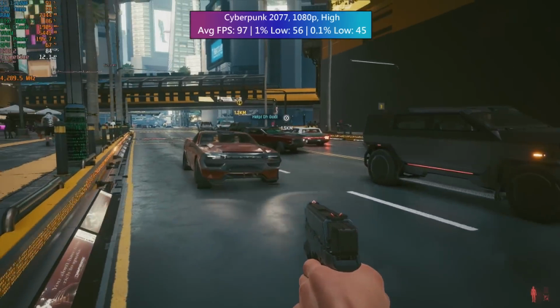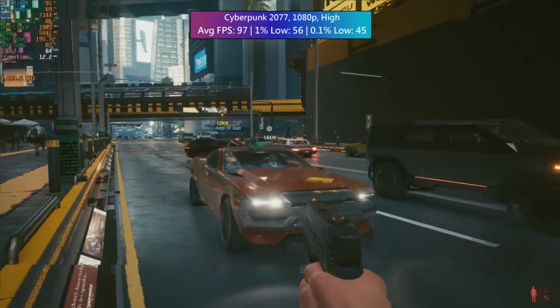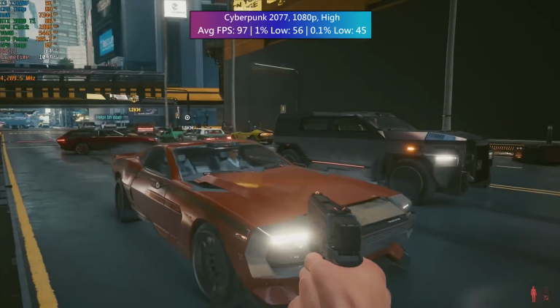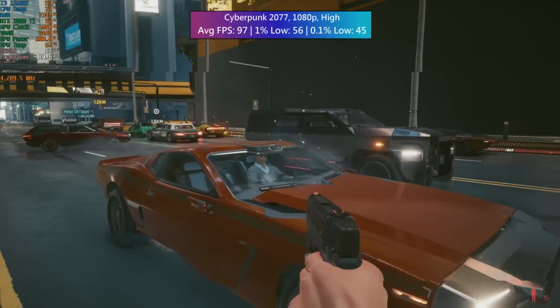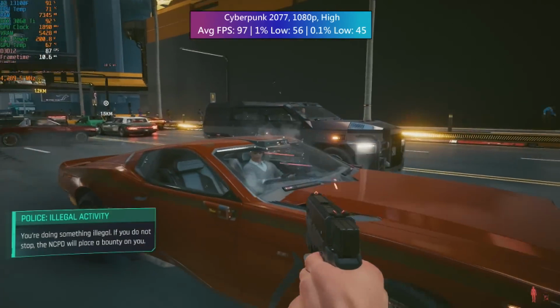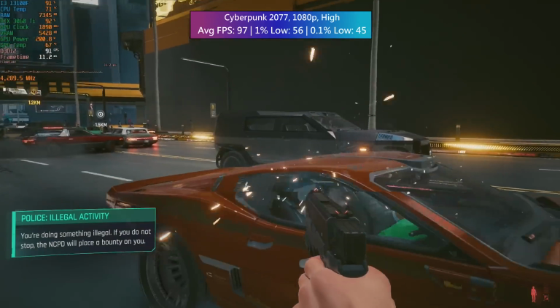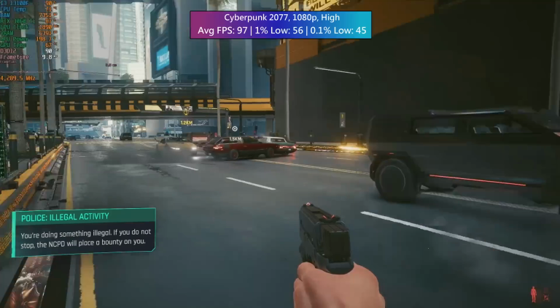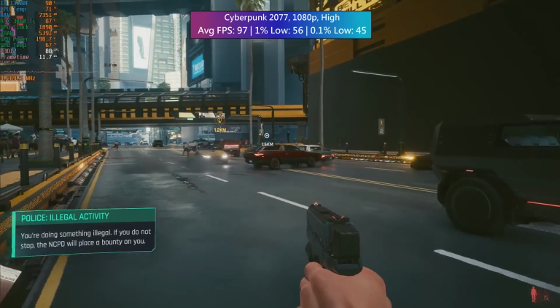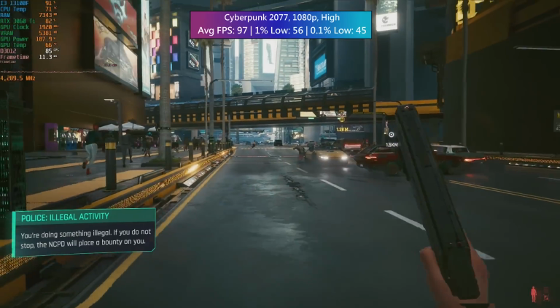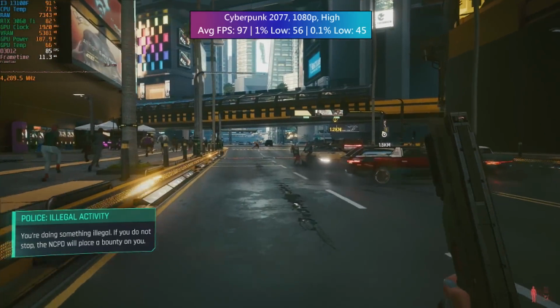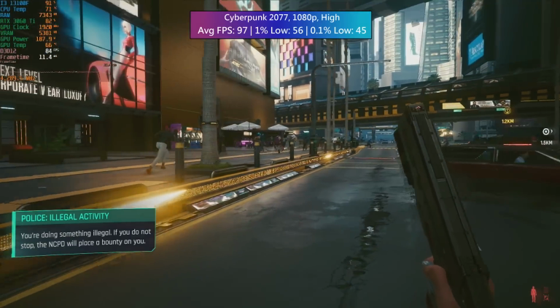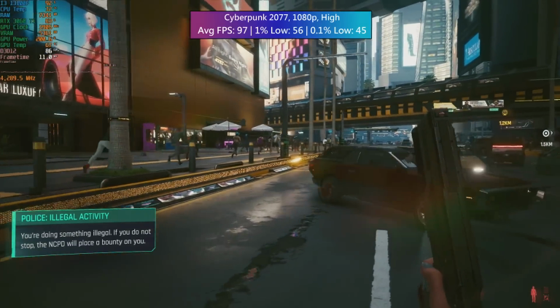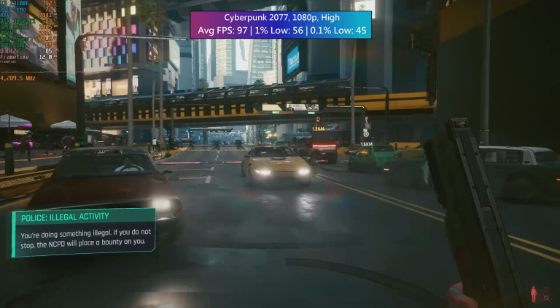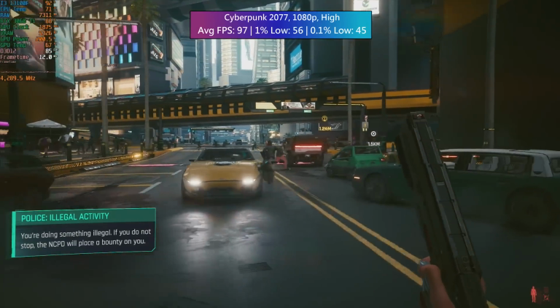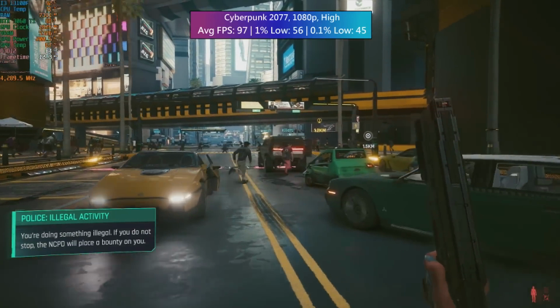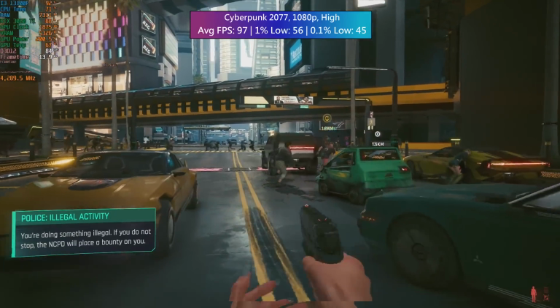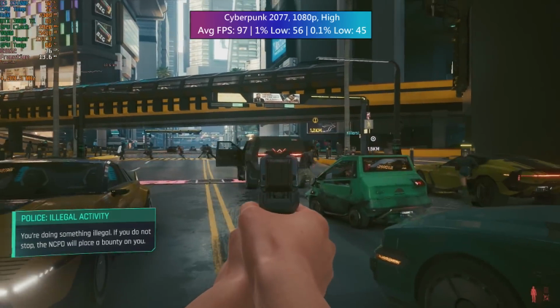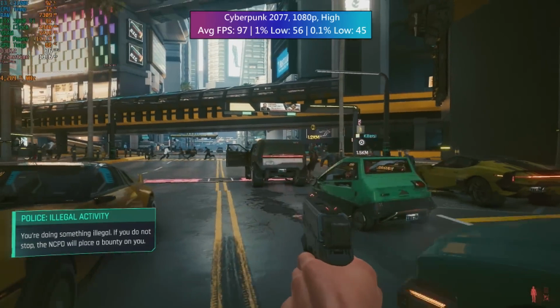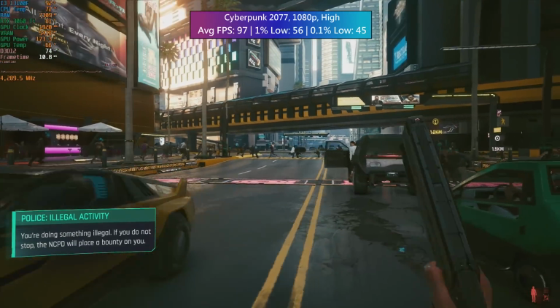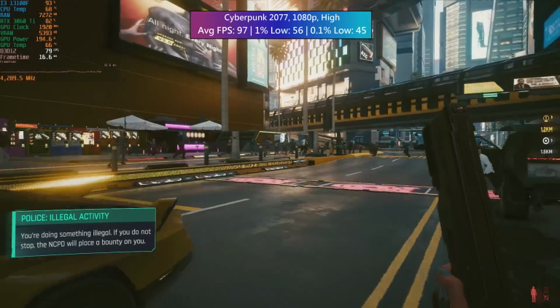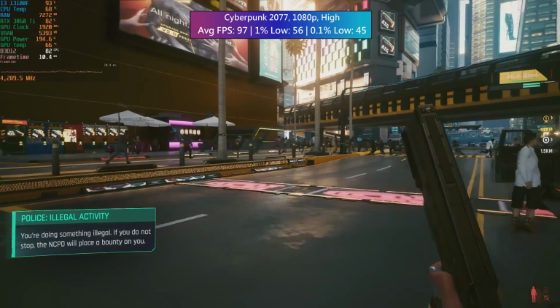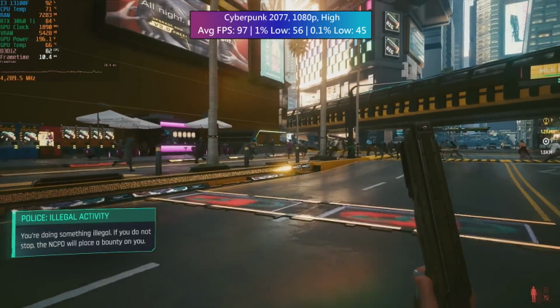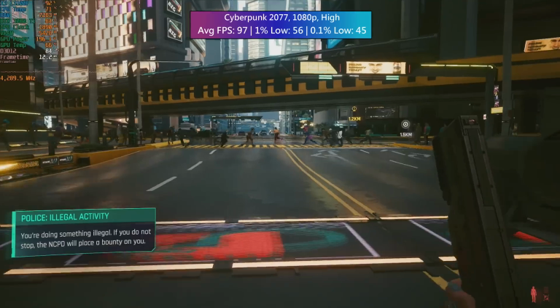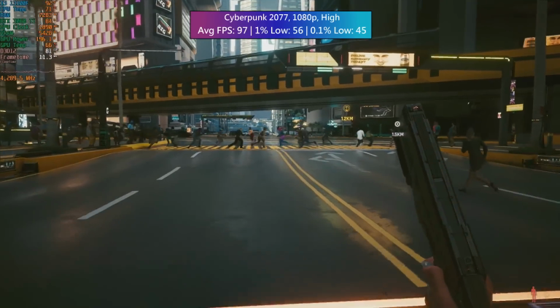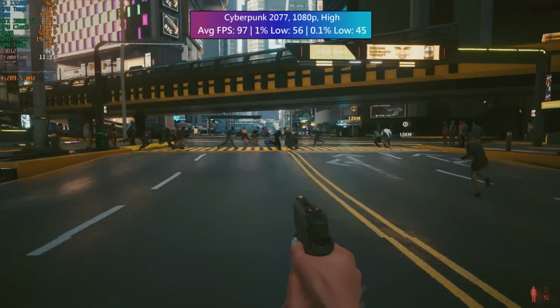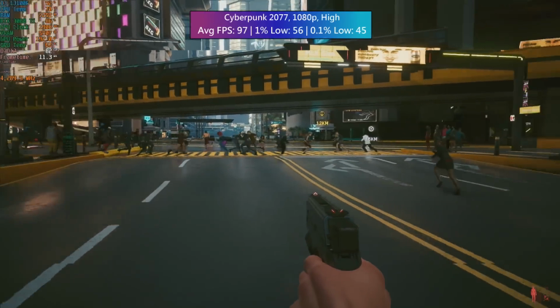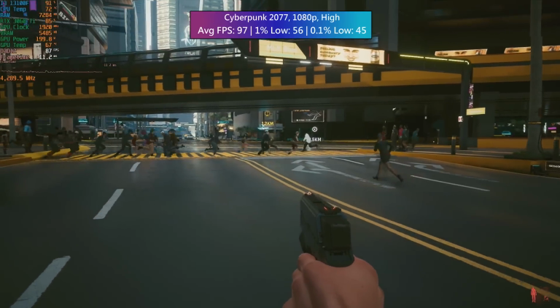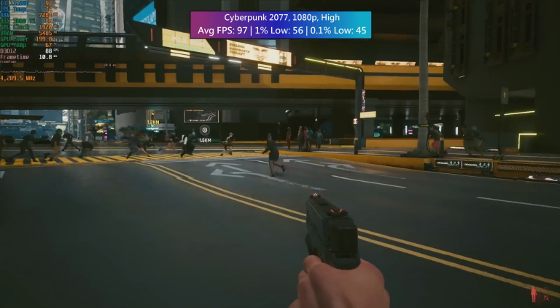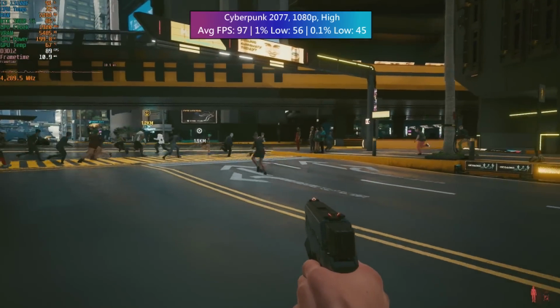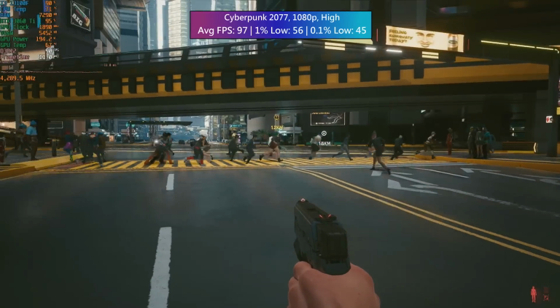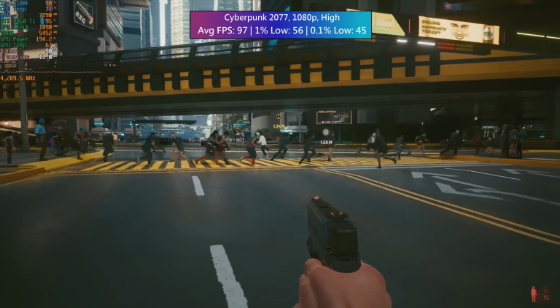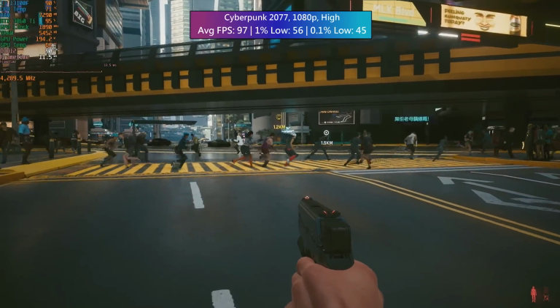This is definitely the best i3 money can buy. I'd still keep an eye on 12100F prices though, because with the release of this you might find that it is actually starting to get cheaper.